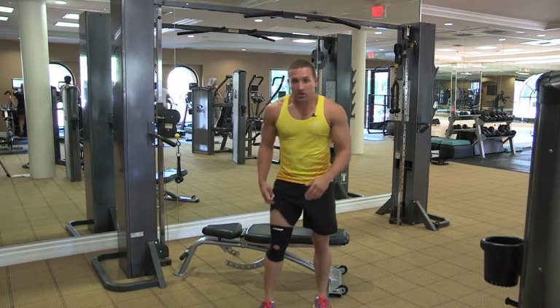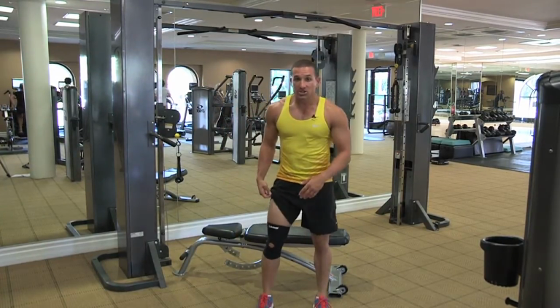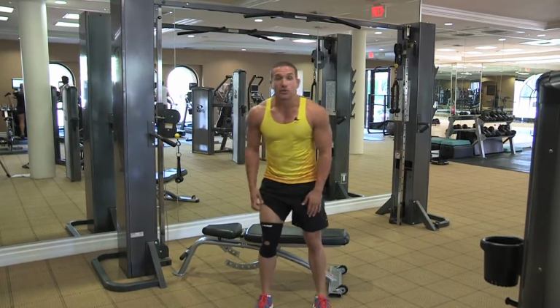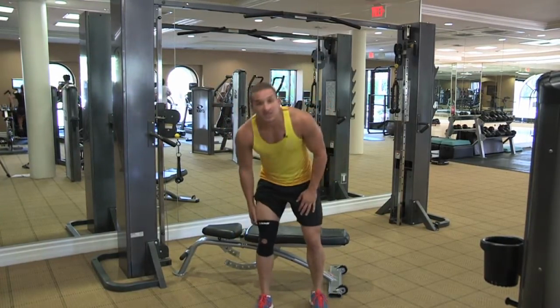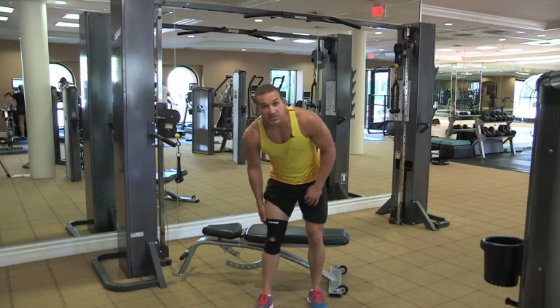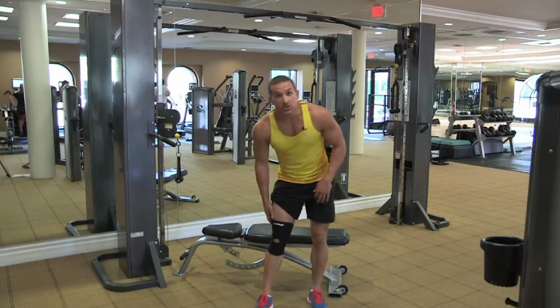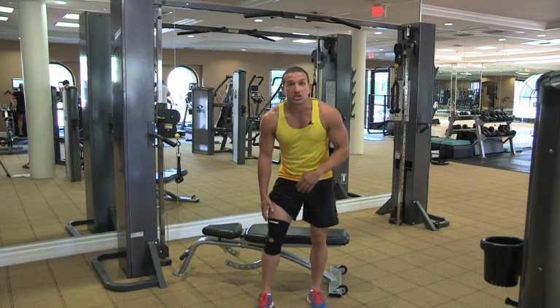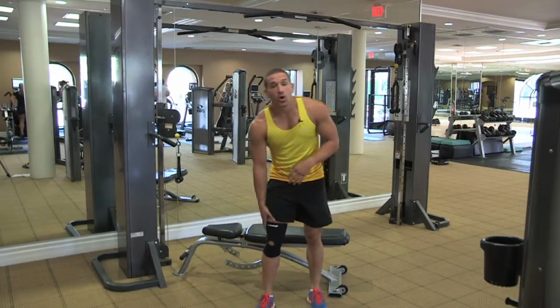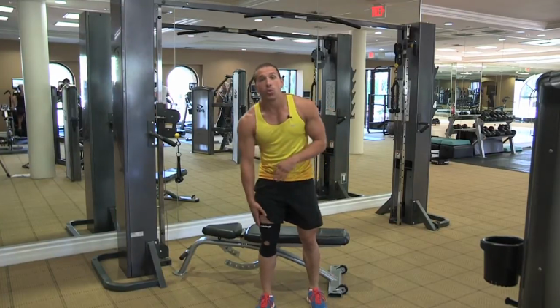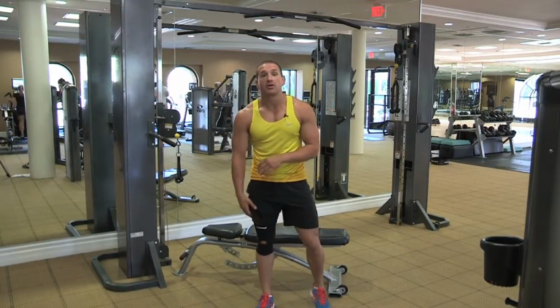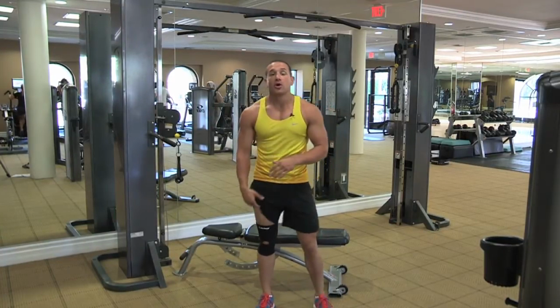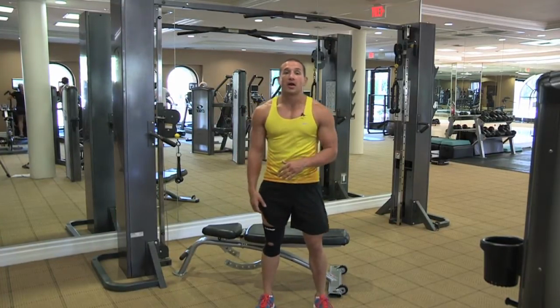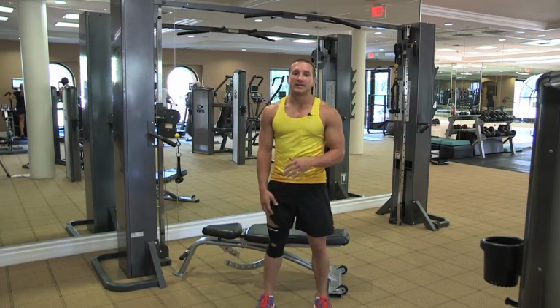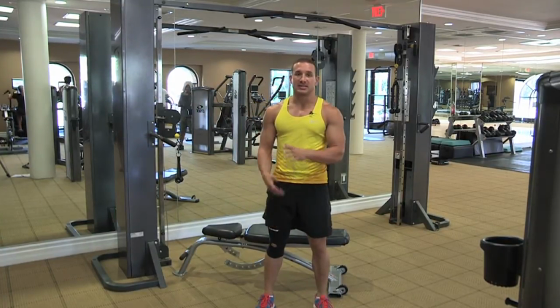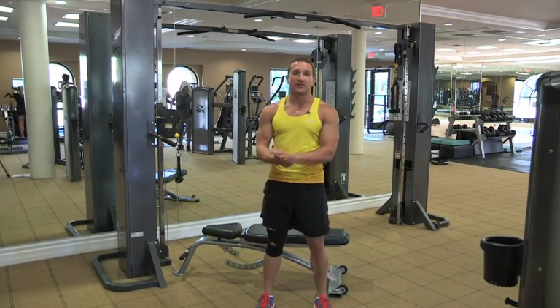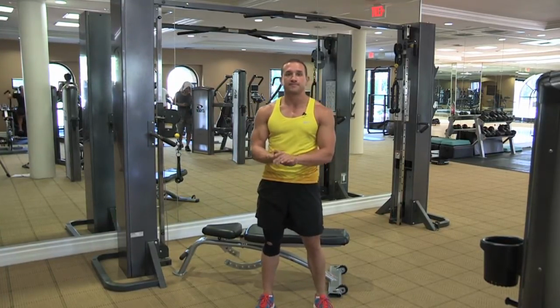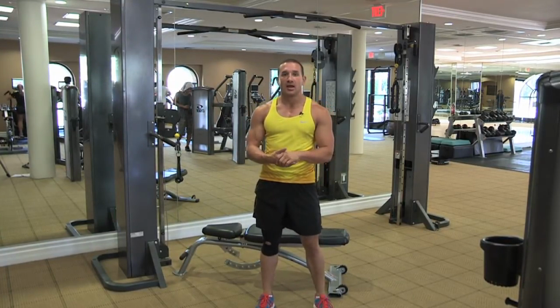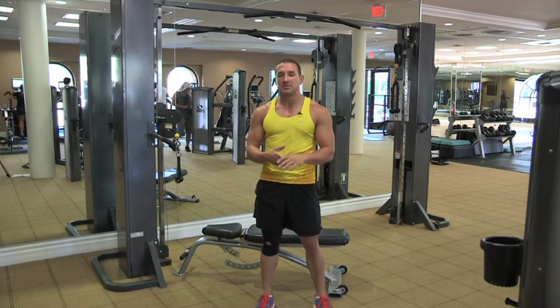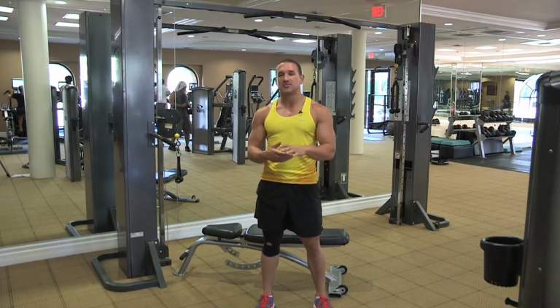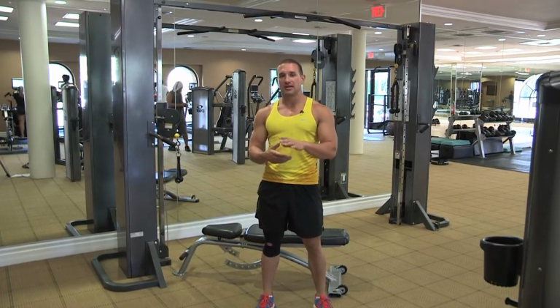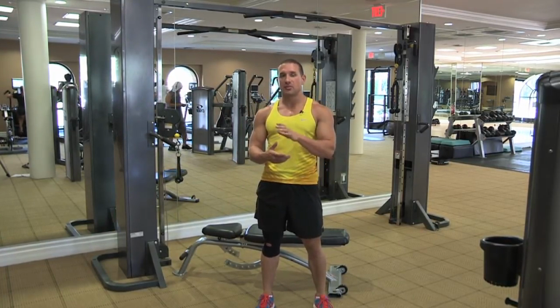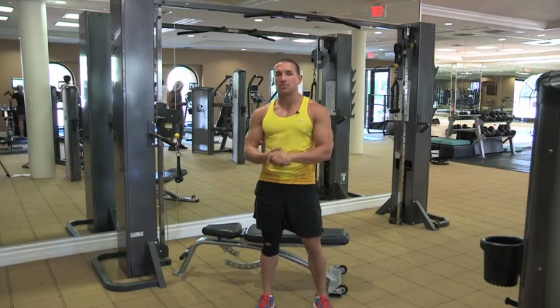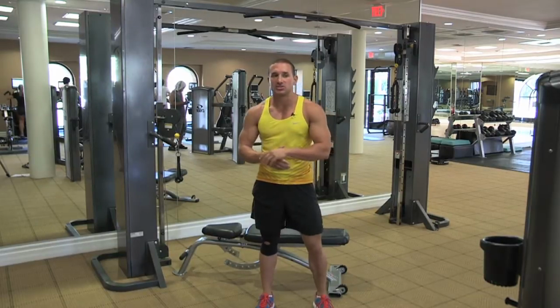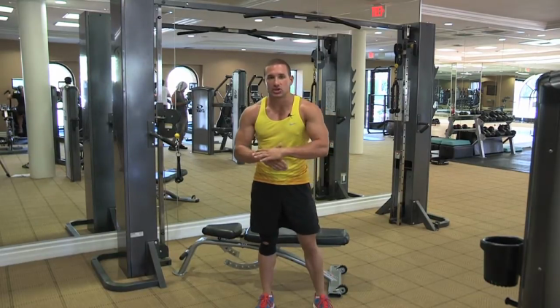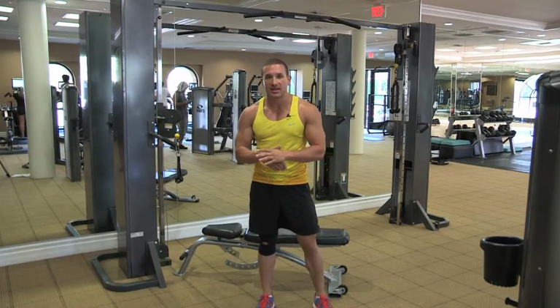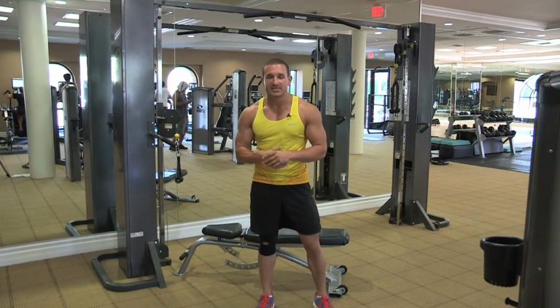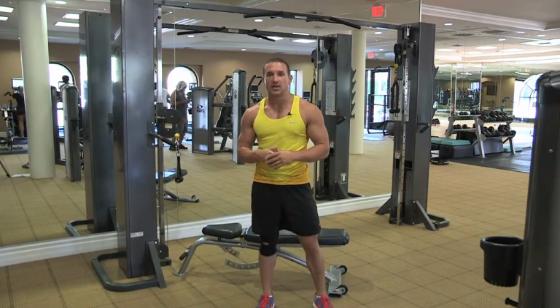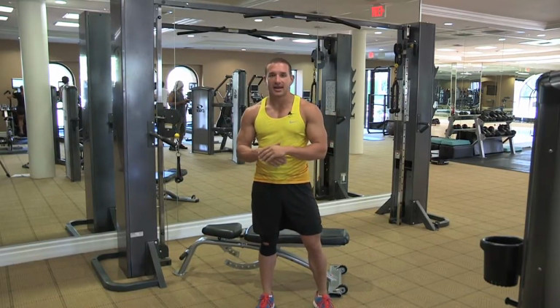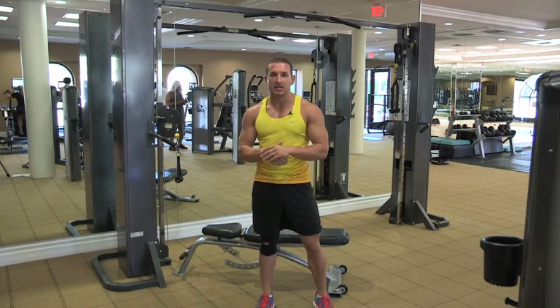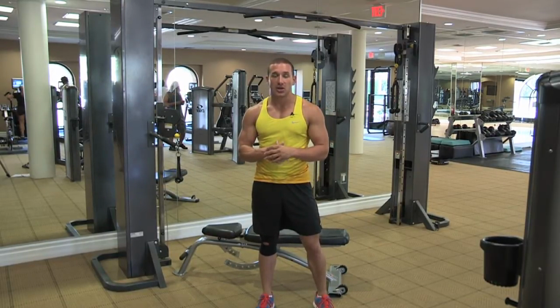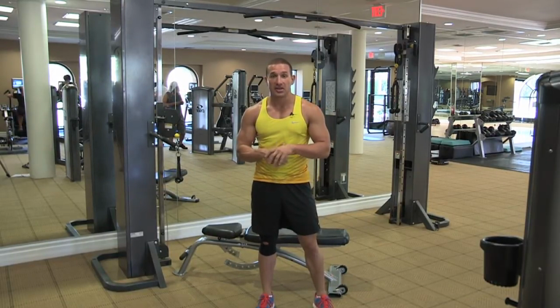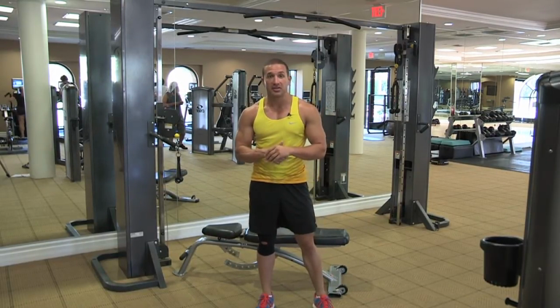So those are just a few exercises you can use while you're wearing a knee sleeve. My name is Steven Benedict. And remember, the best results you can get is to train like an athlete, train with an athlete.